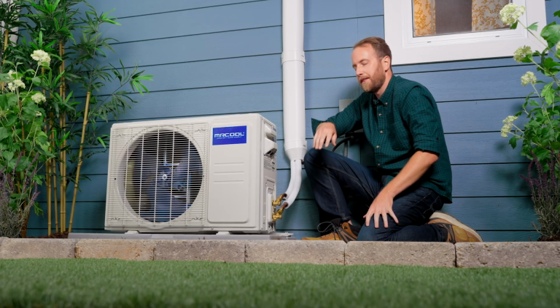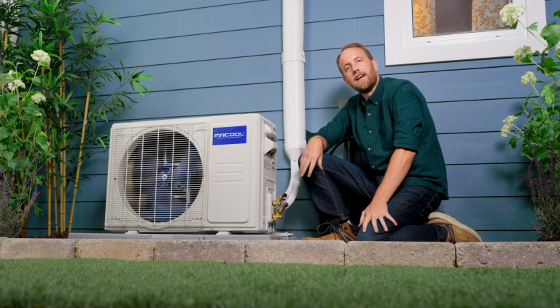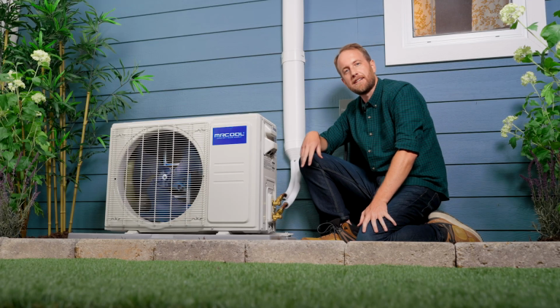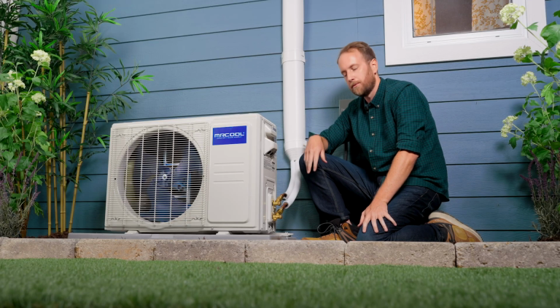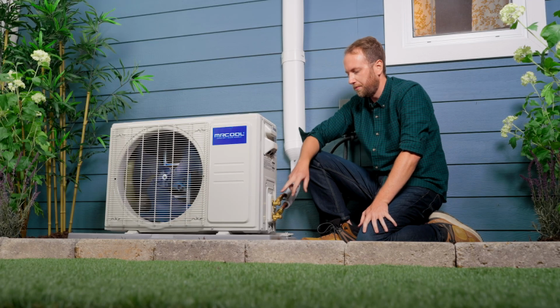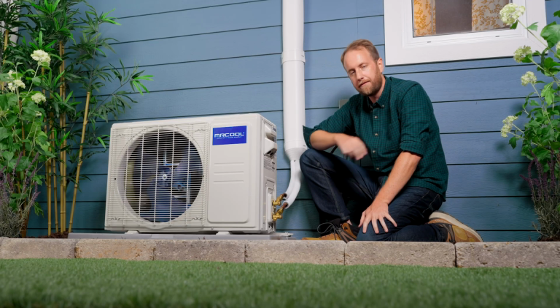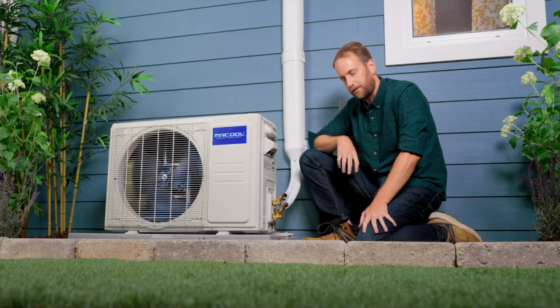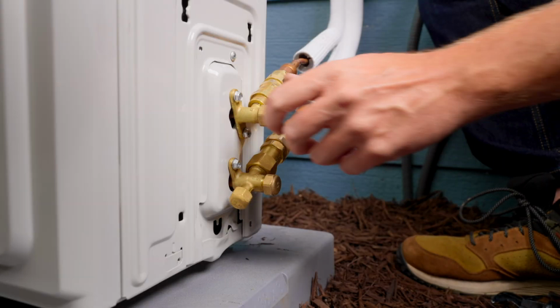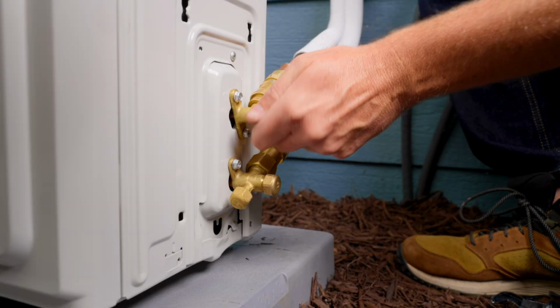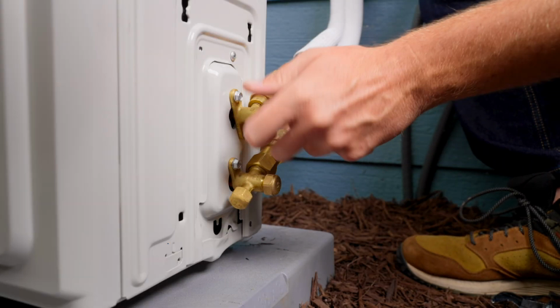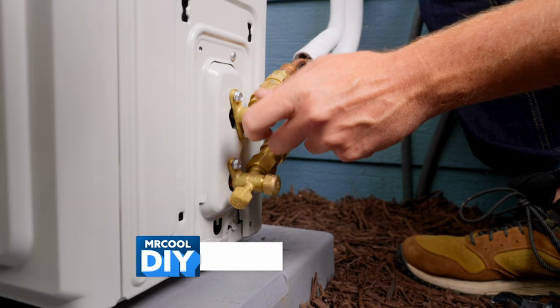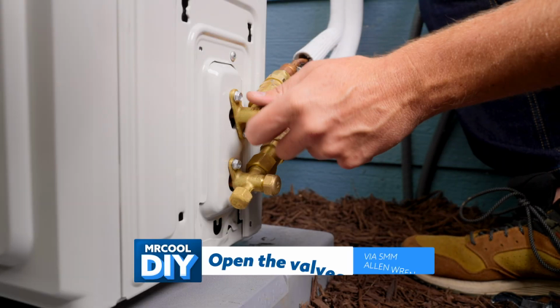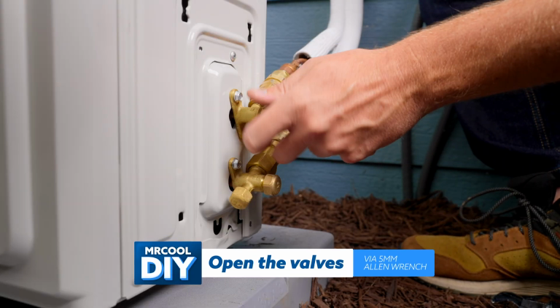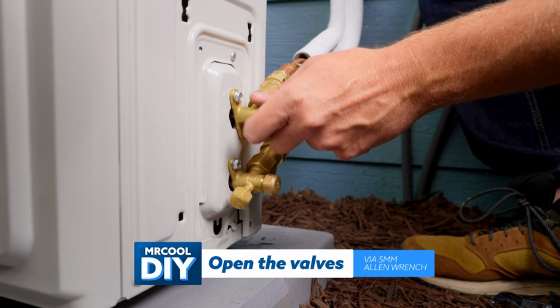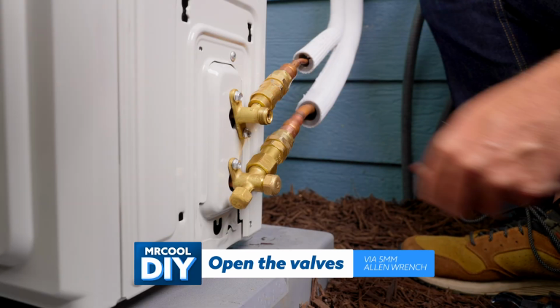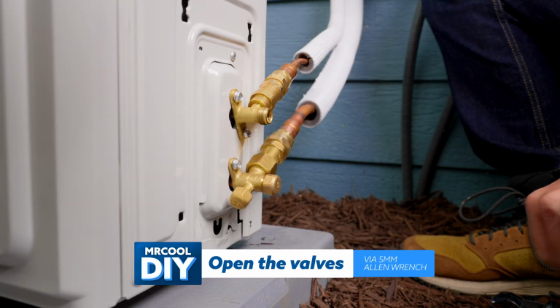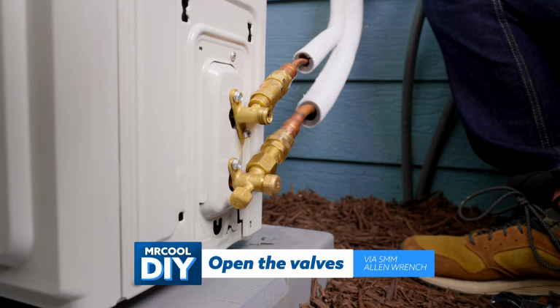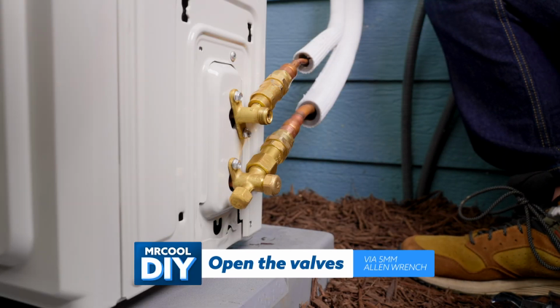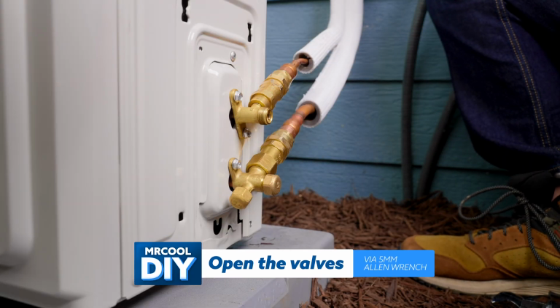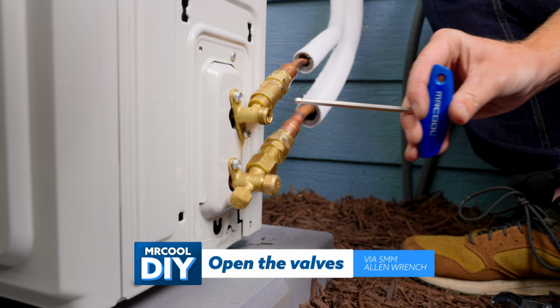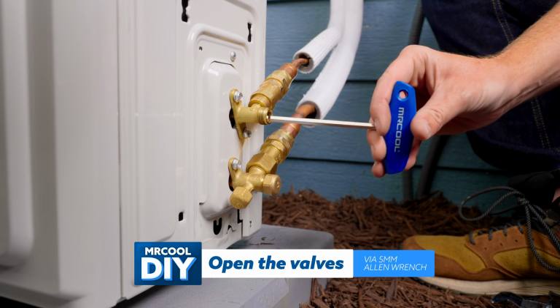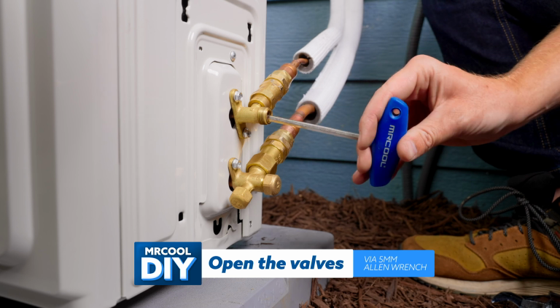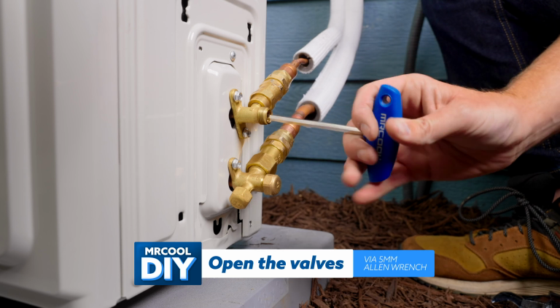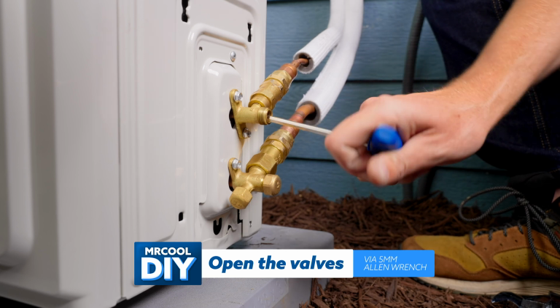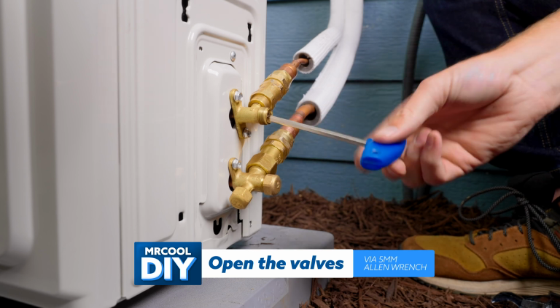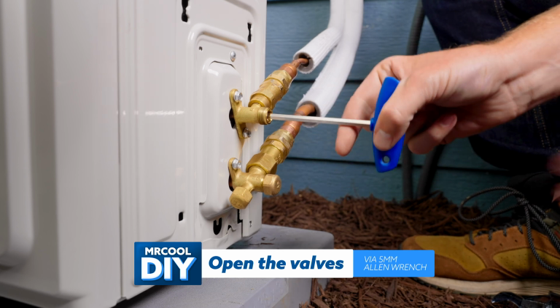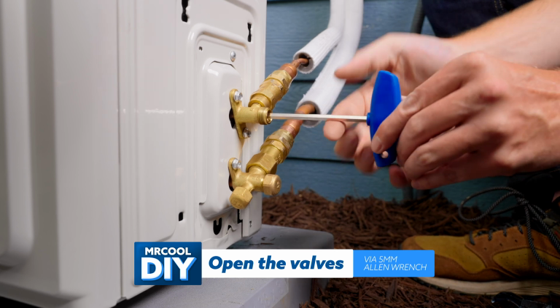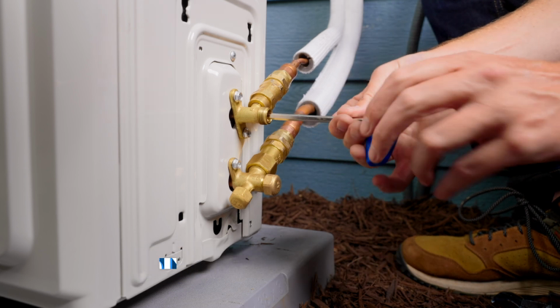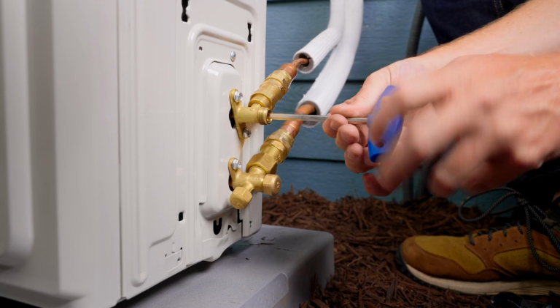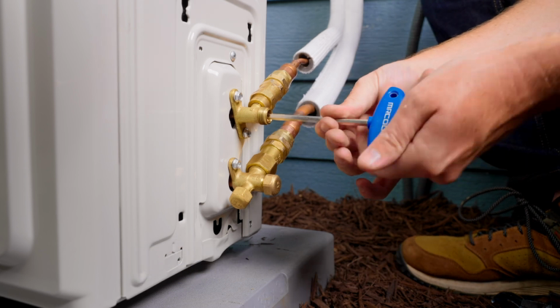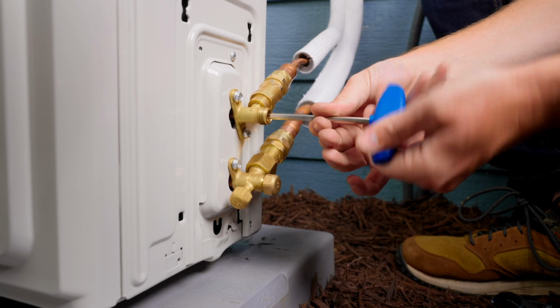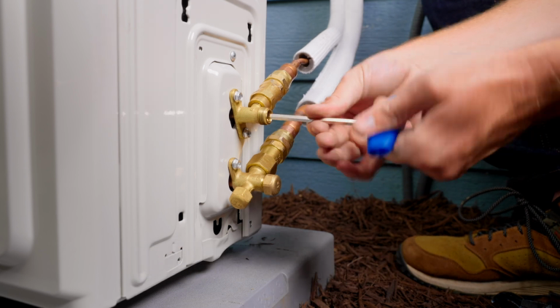Now that we have the line sets connected, we're going to open the valves. To do this, you need a five millimeter Allen wrench. If you don't have one, you're in luck, because in every box we have a Mr. Tool — it's a five millimeter Allen wrench that you'll find in every box.